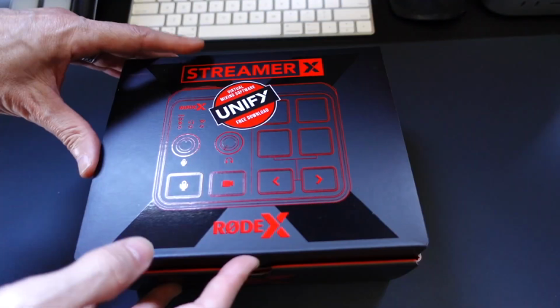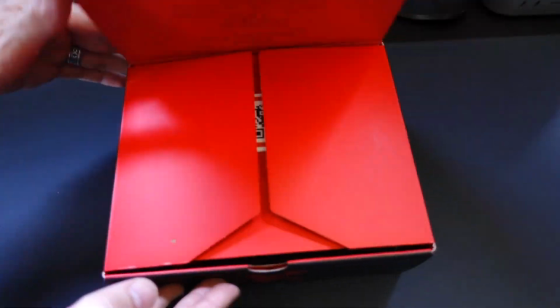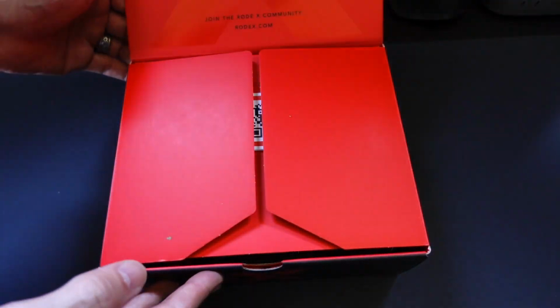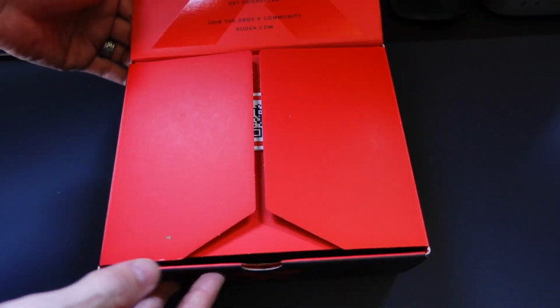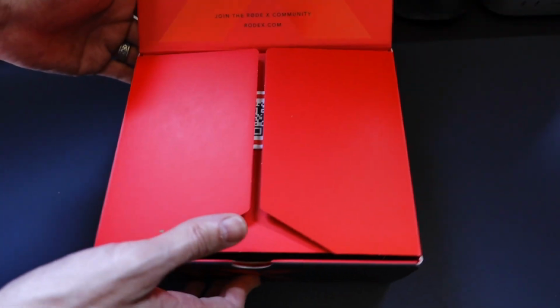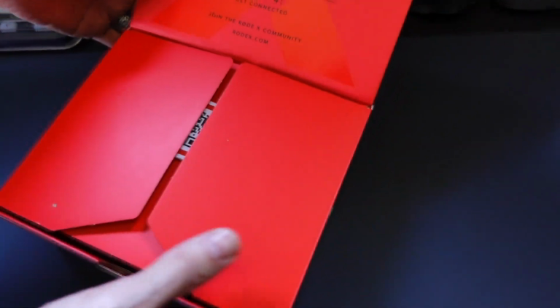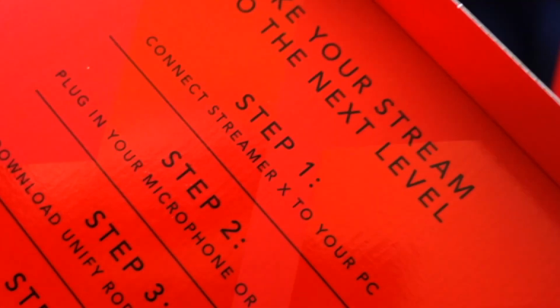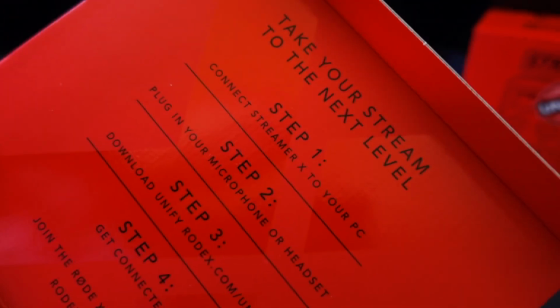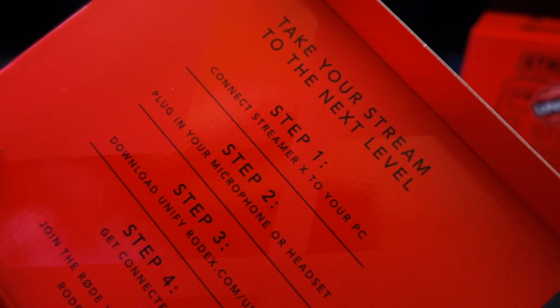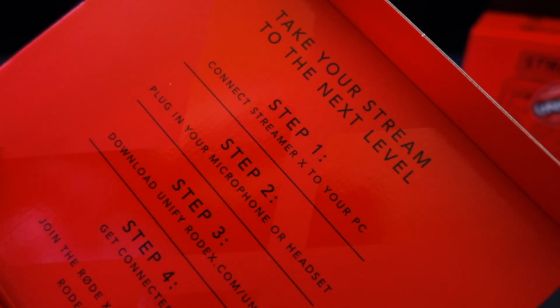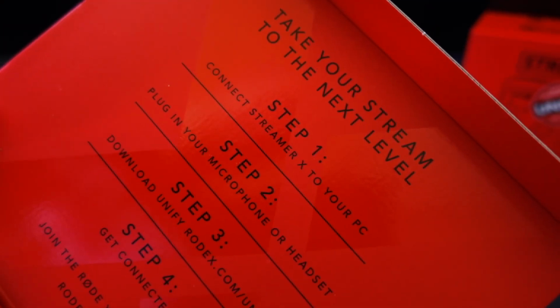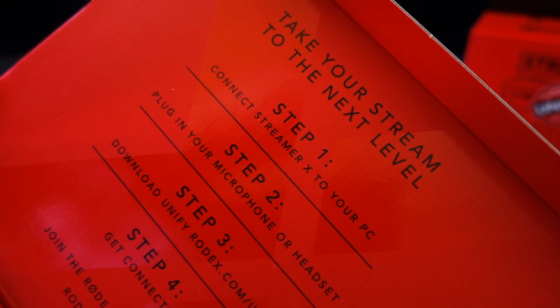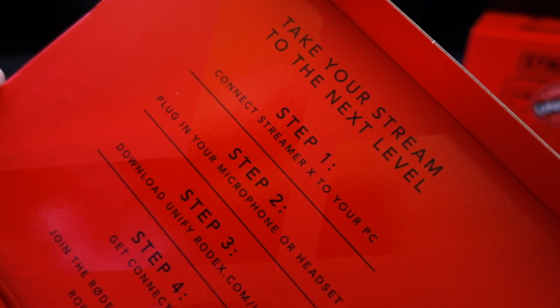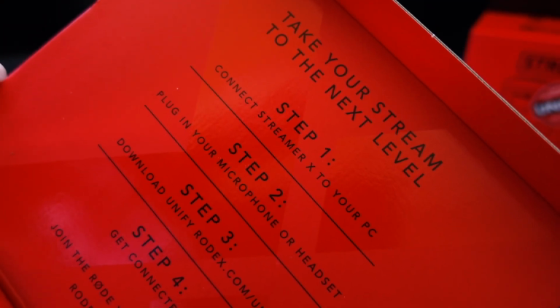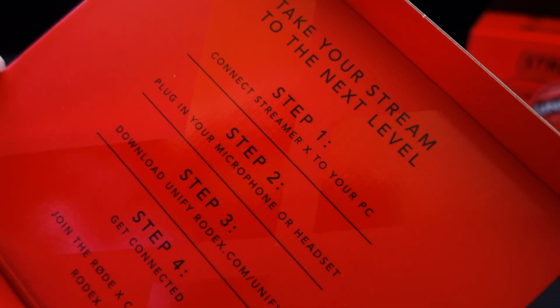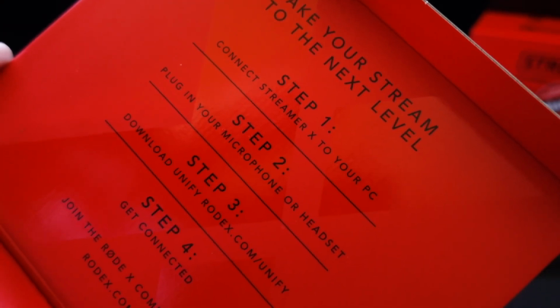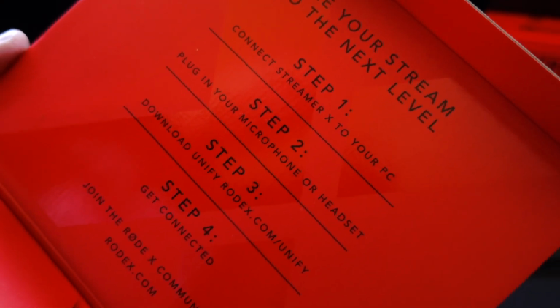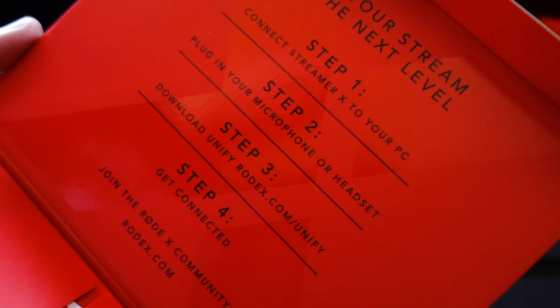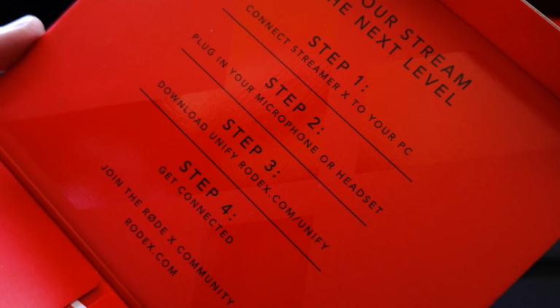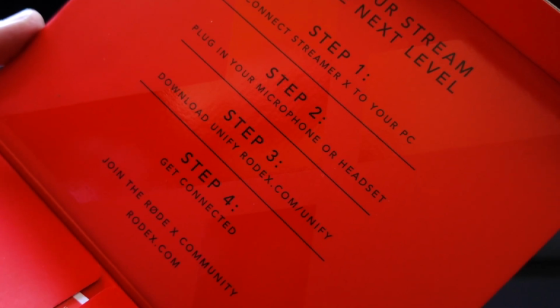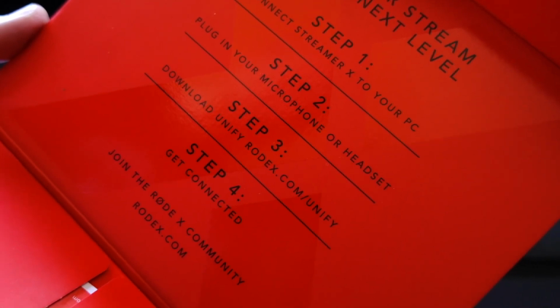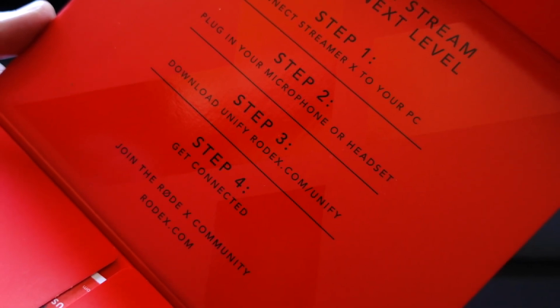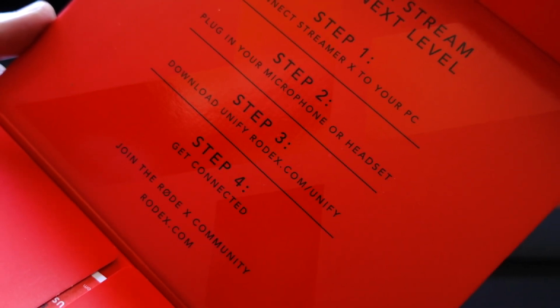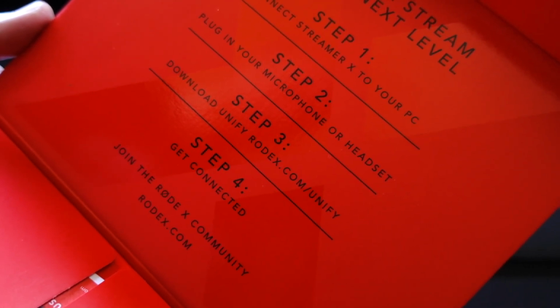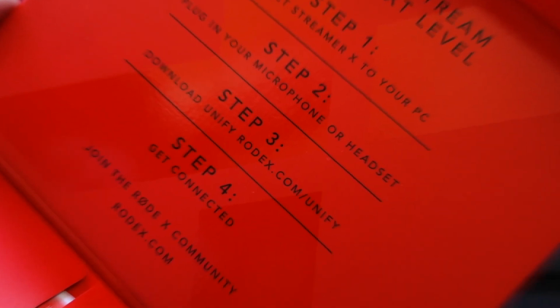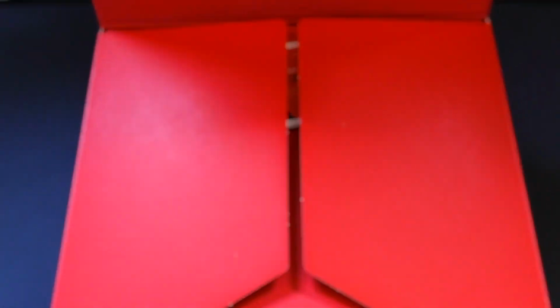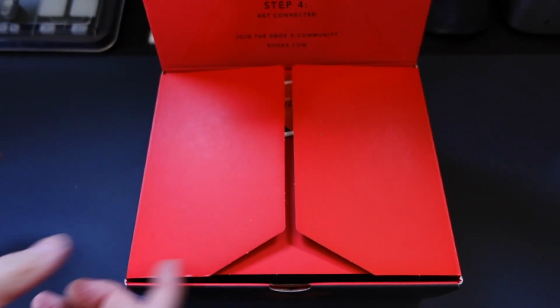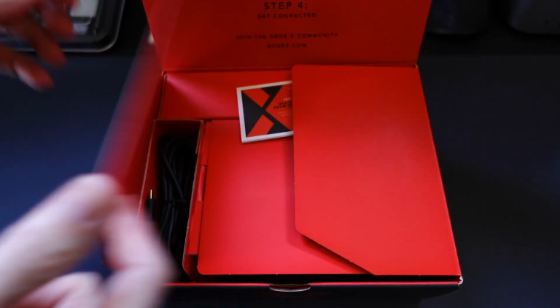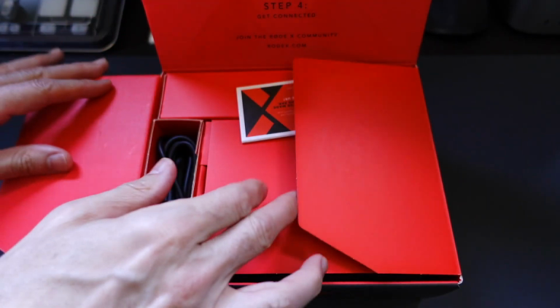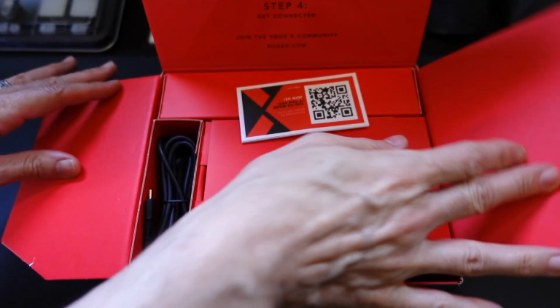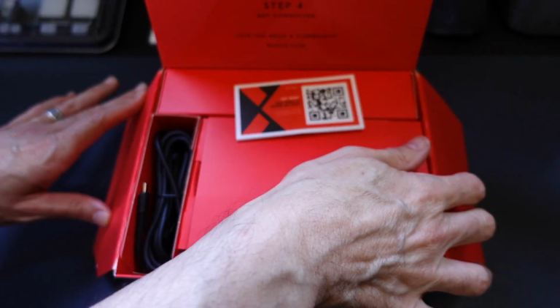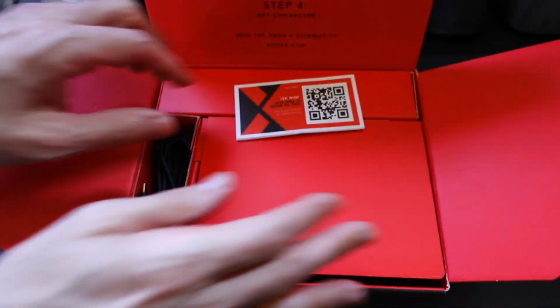So this video is only going to be an unboxing. I'll come back later with actual hands-on thoughts and impressions, but it's meant to be simple — an all-in-one device that you simply hook up to your PC or your Mac.